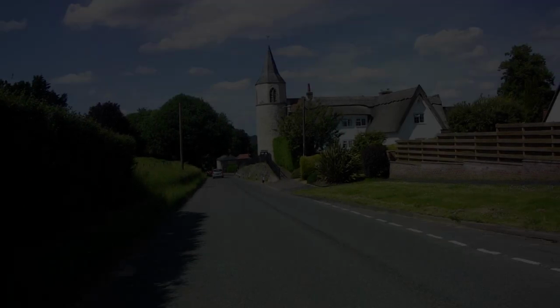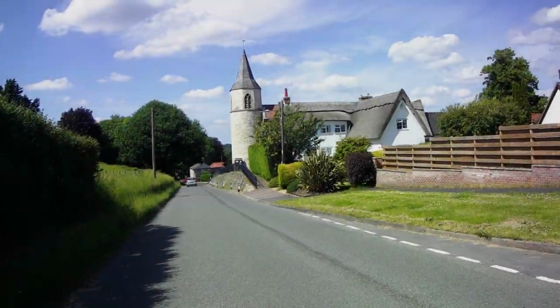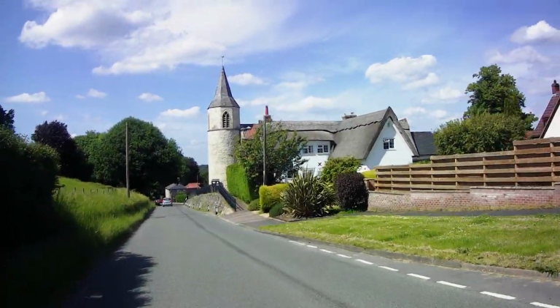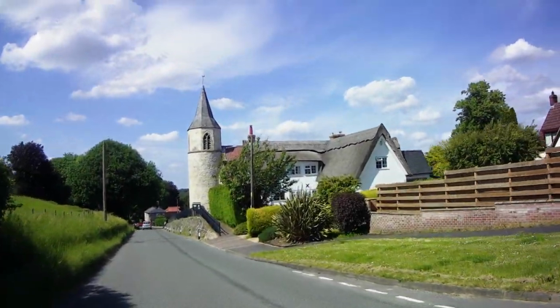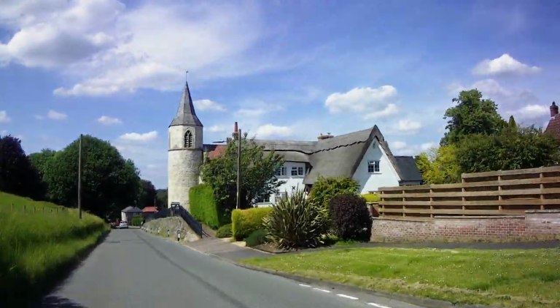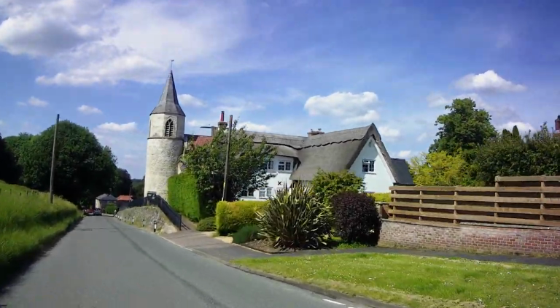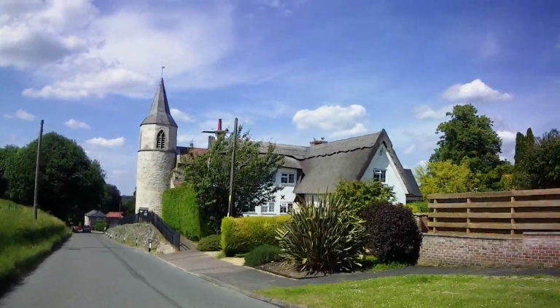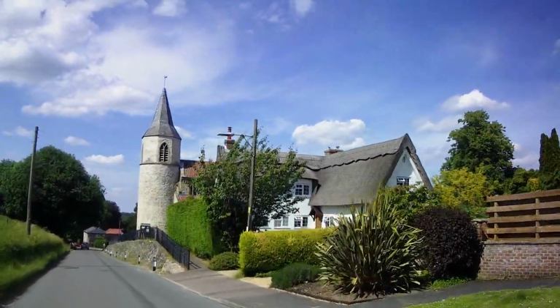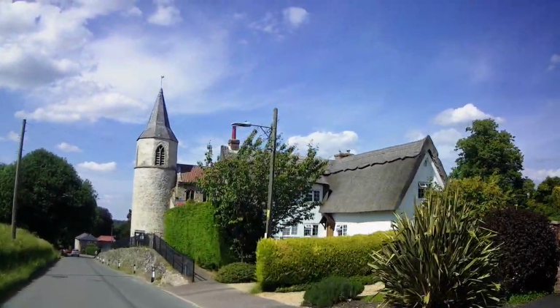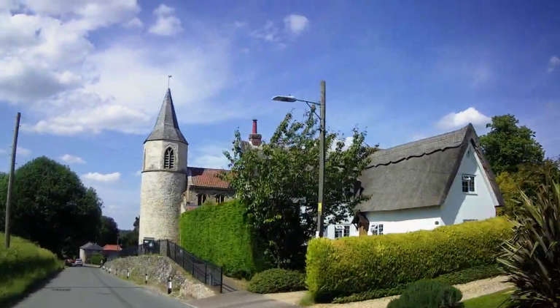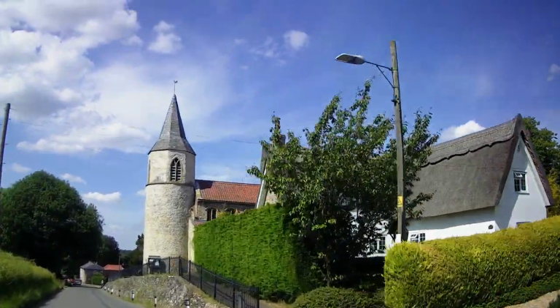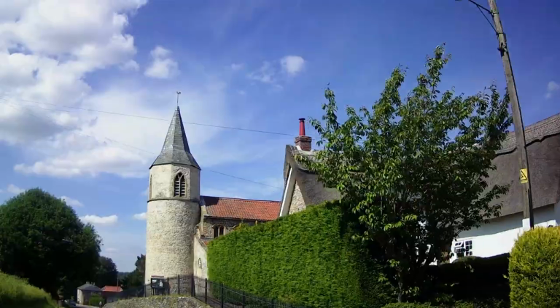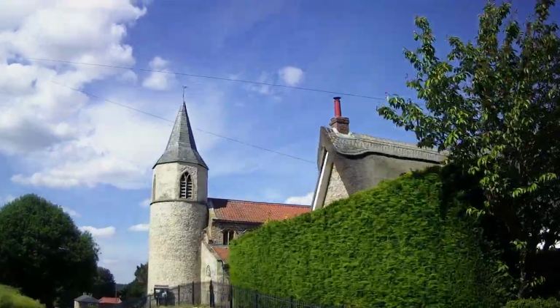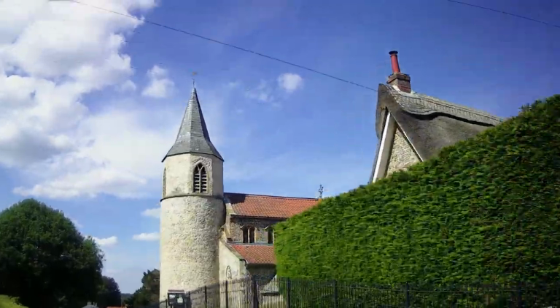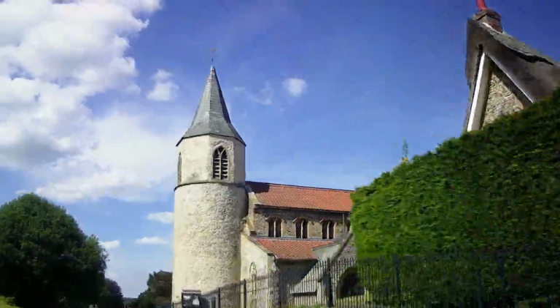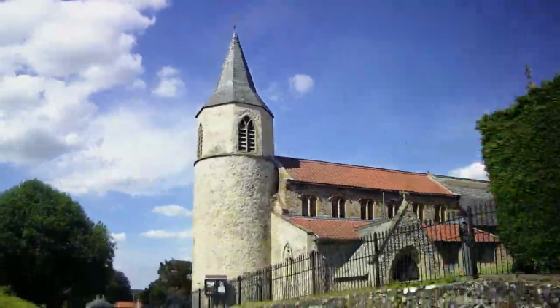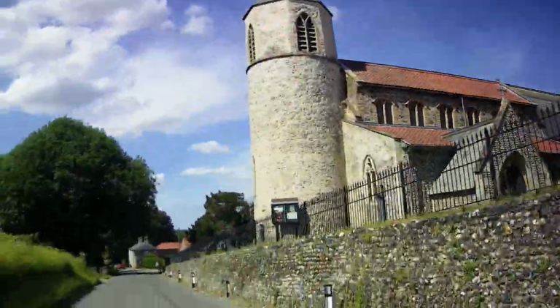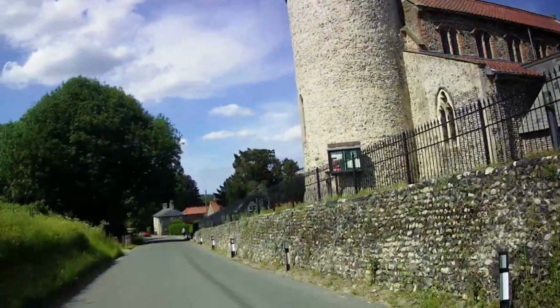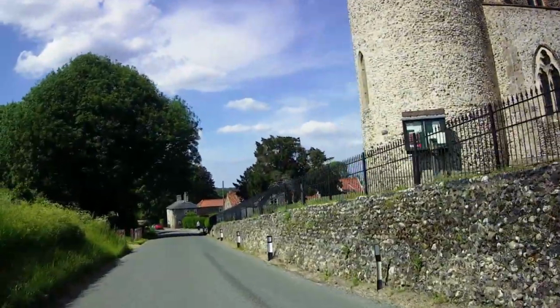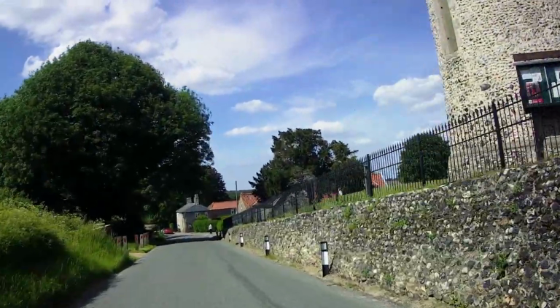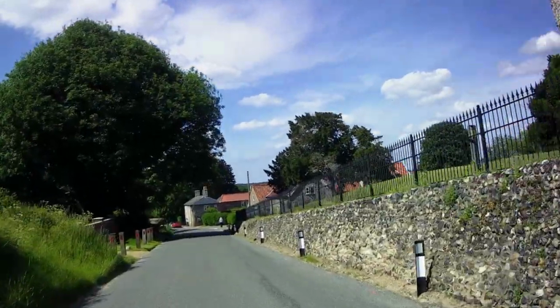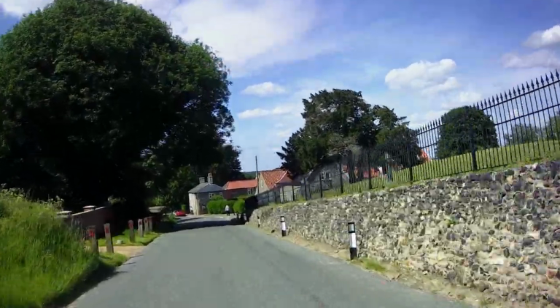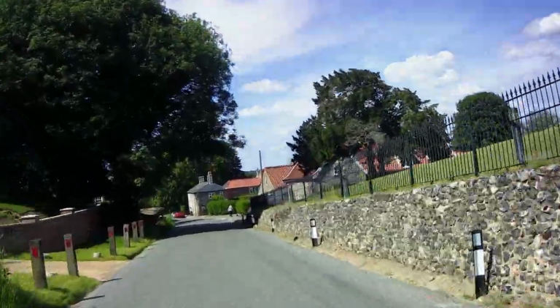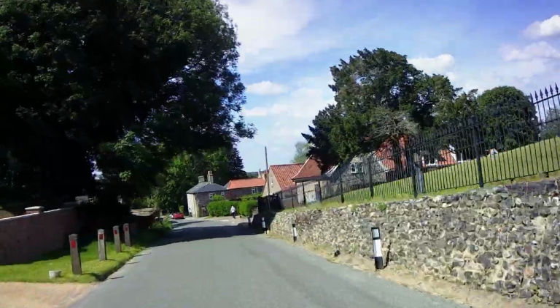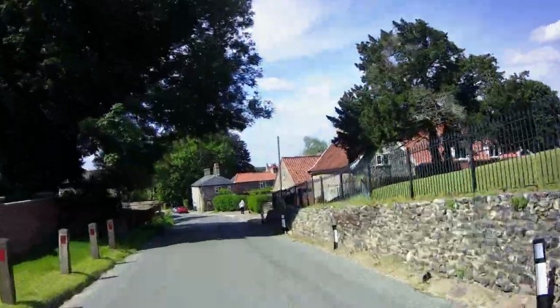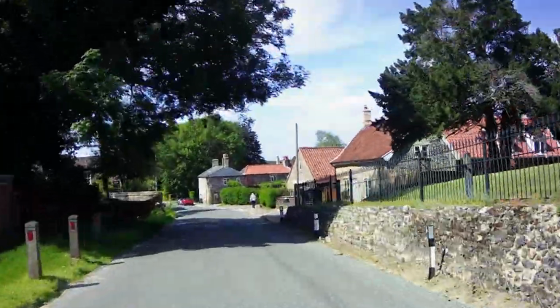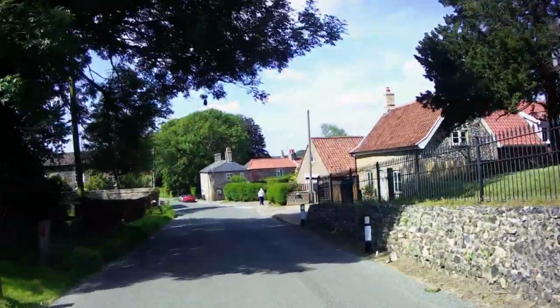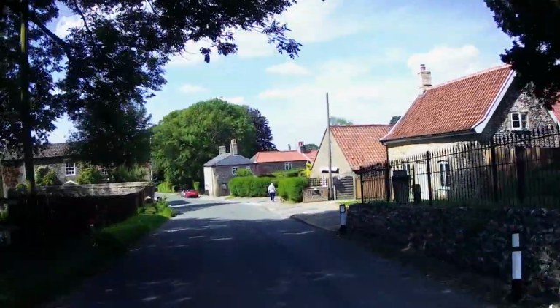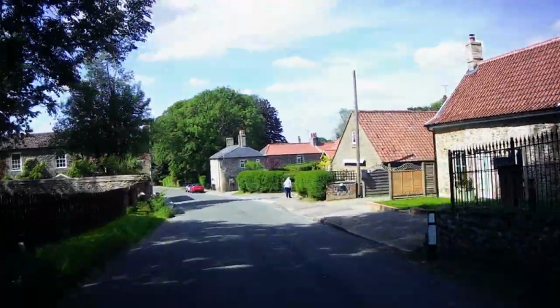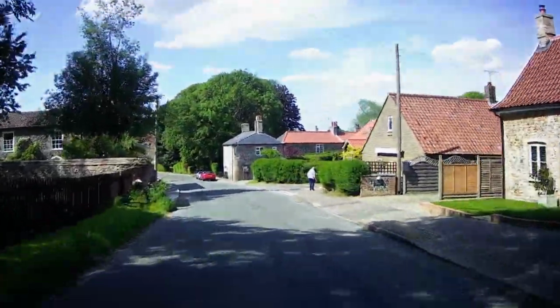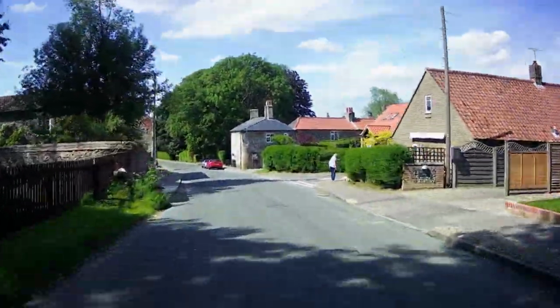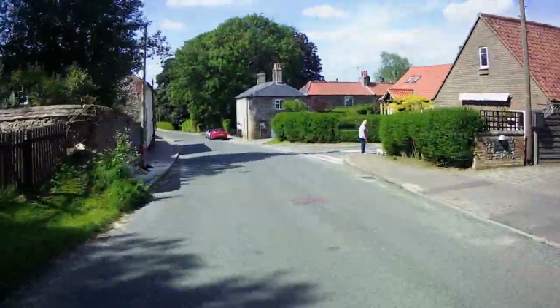I took a final ride past the church with its round tower to continue north, out of Croxton, along what was once the road to Watton.